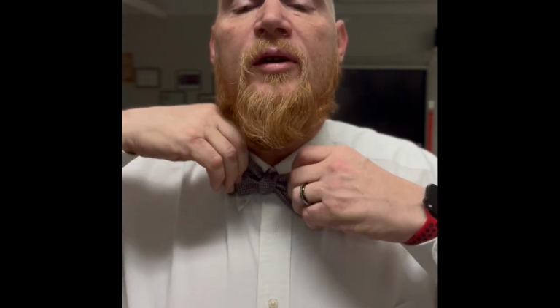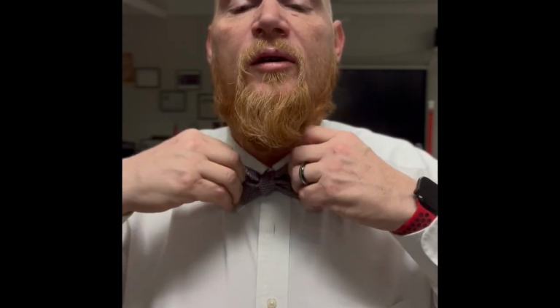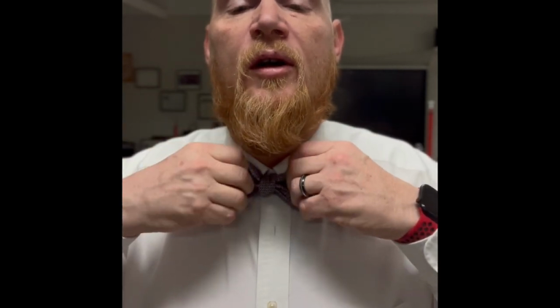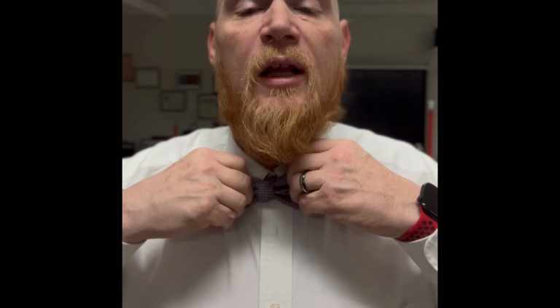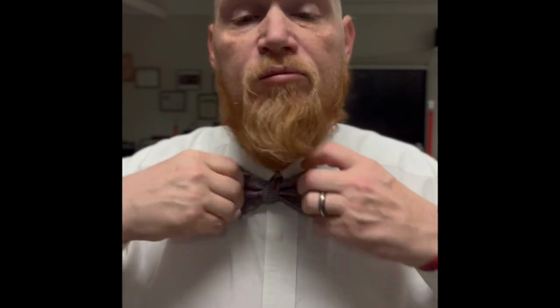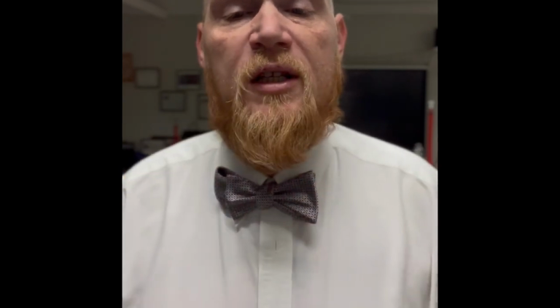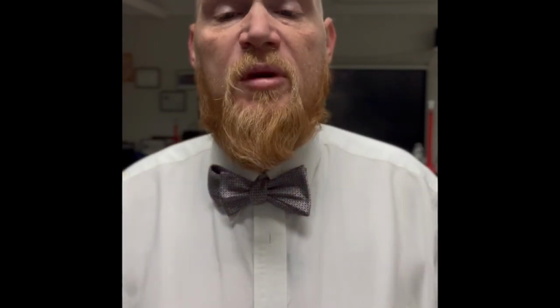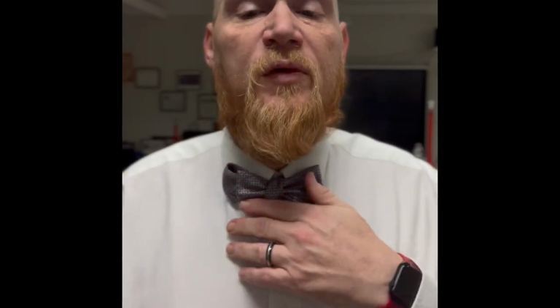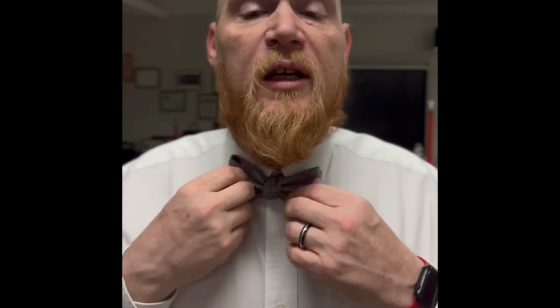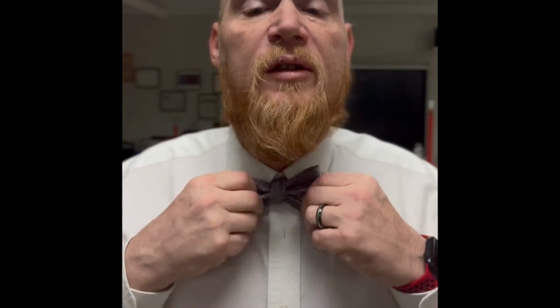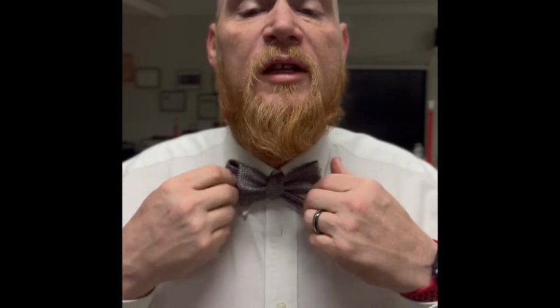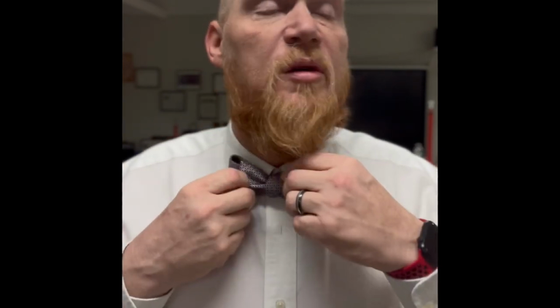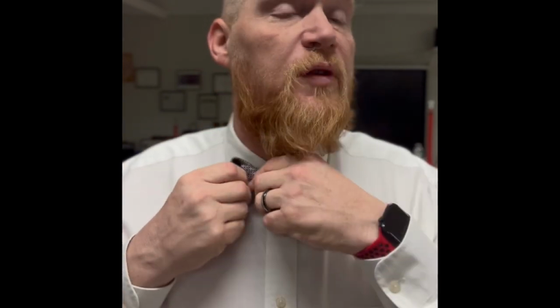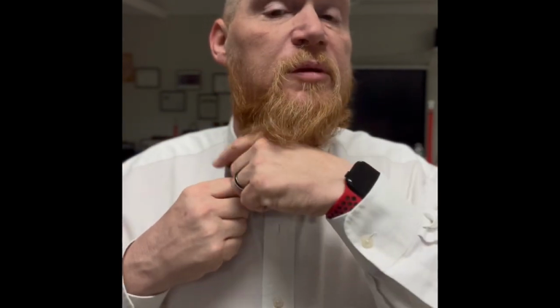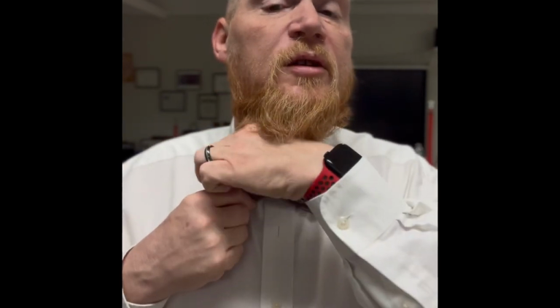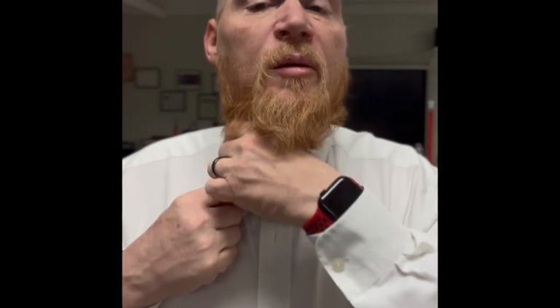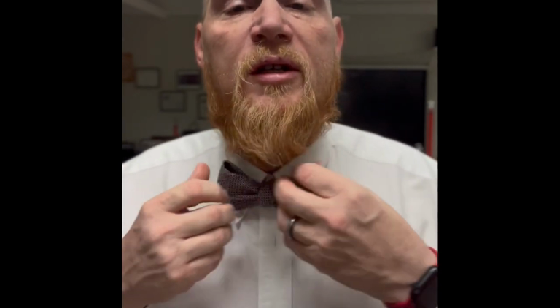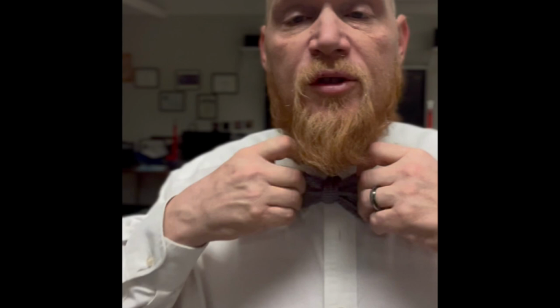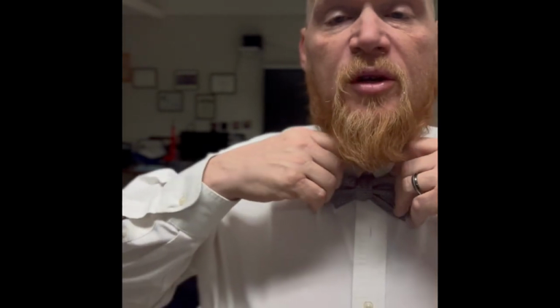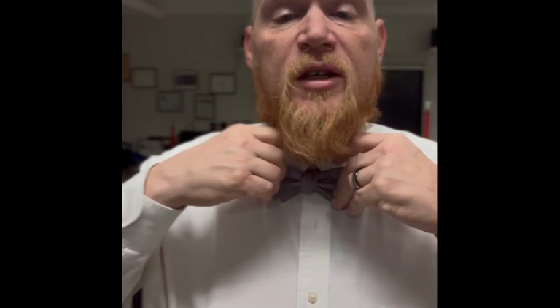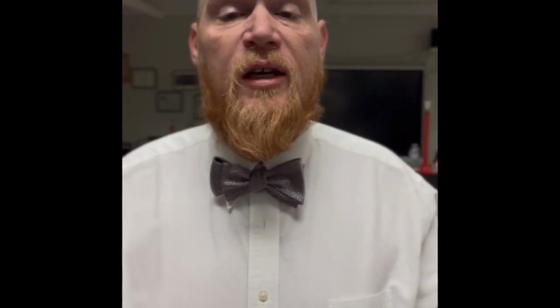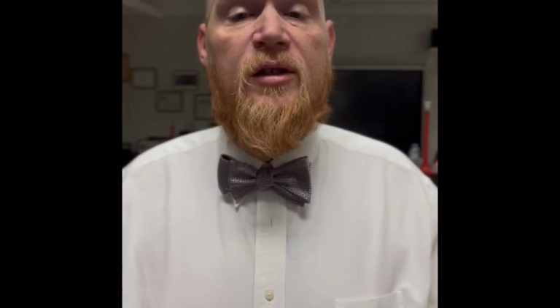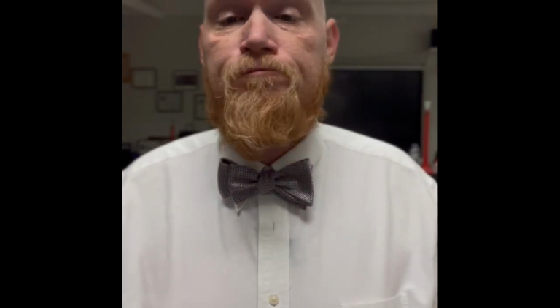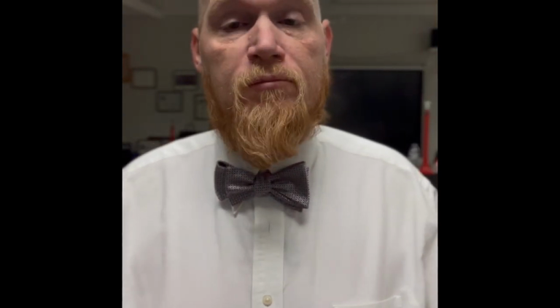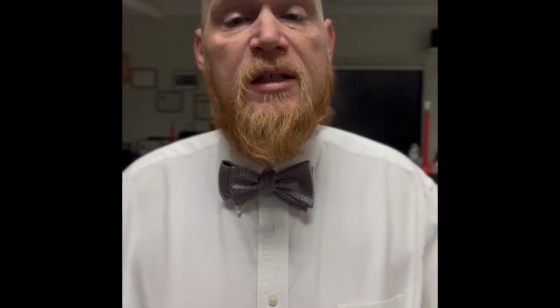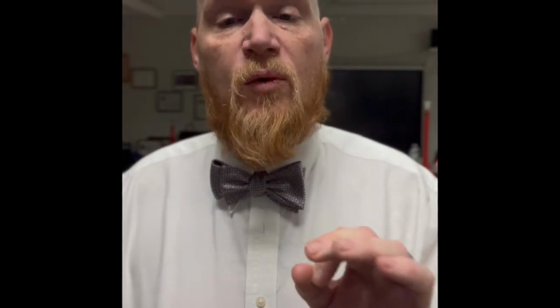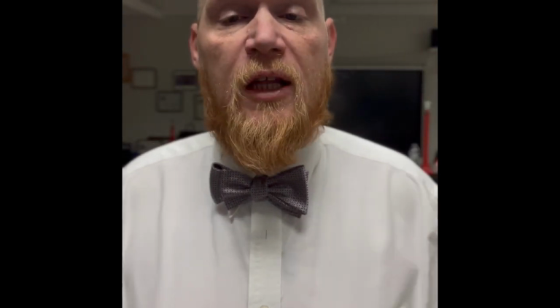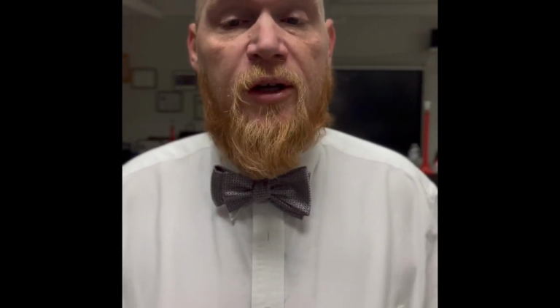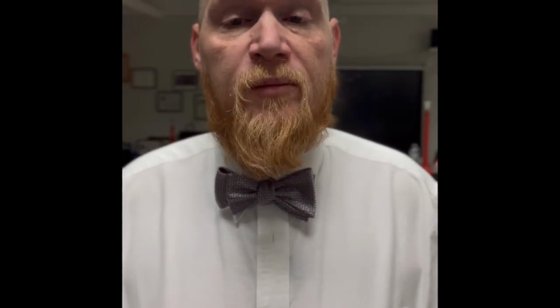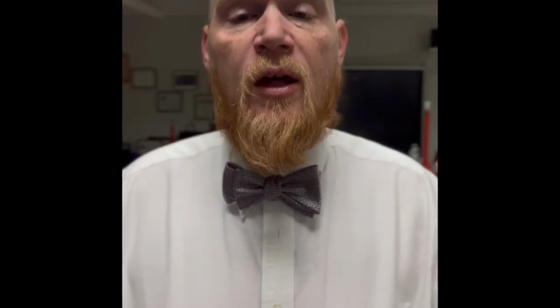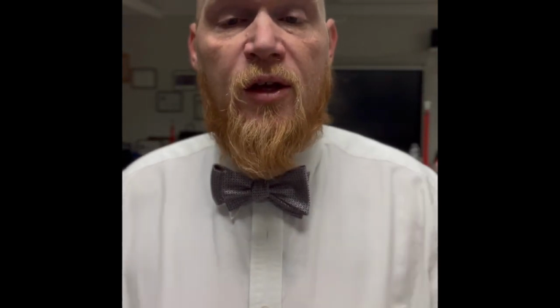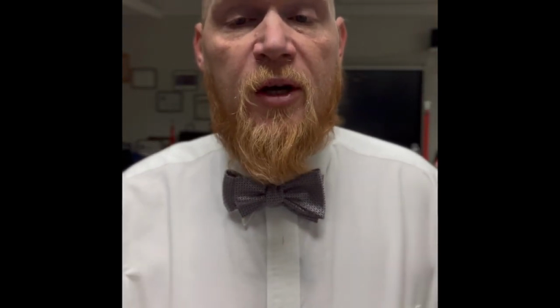There we go. Now it doesn't have to be perfectly even, doesn't have to be perfectly spaced. Because actually the beauty of this is its irregularity. Thank you very much.